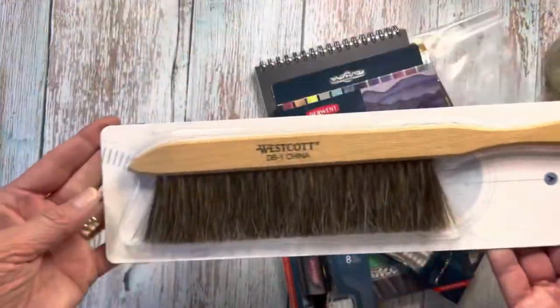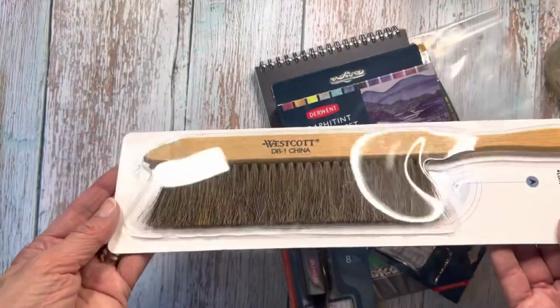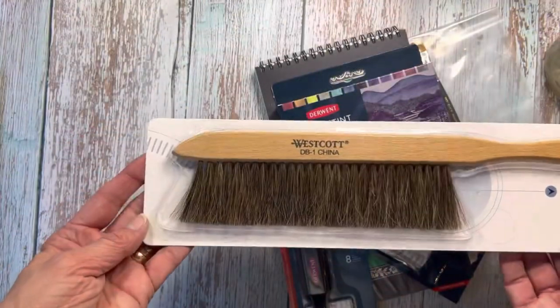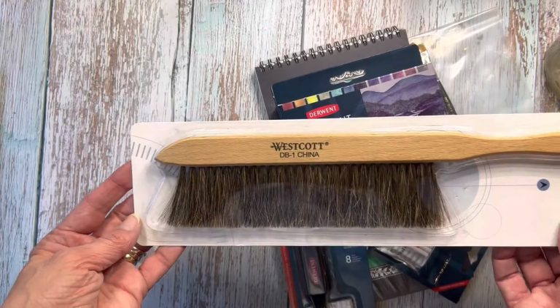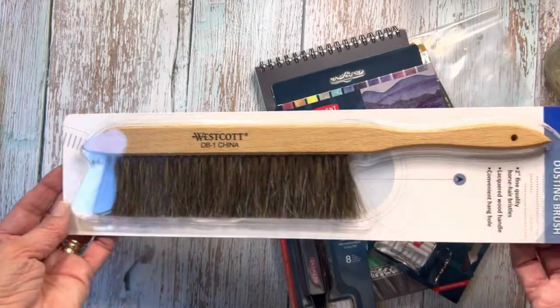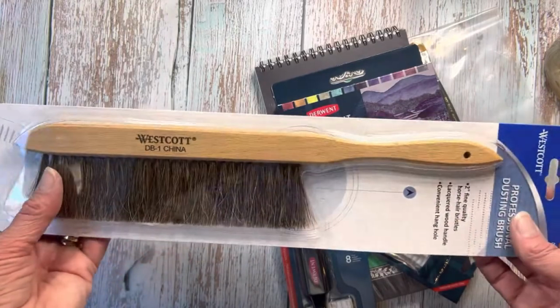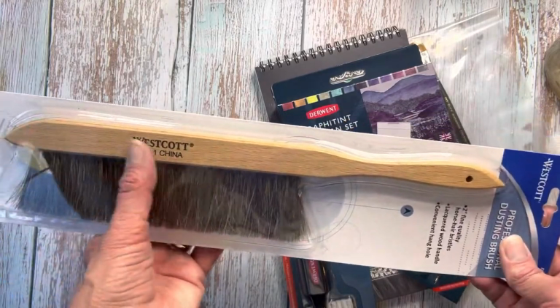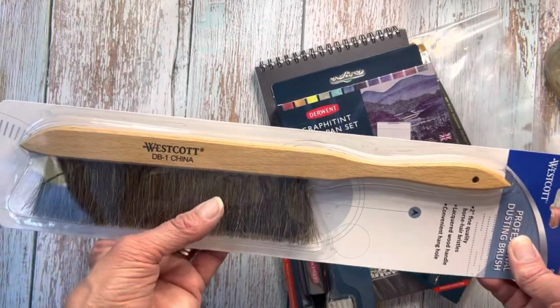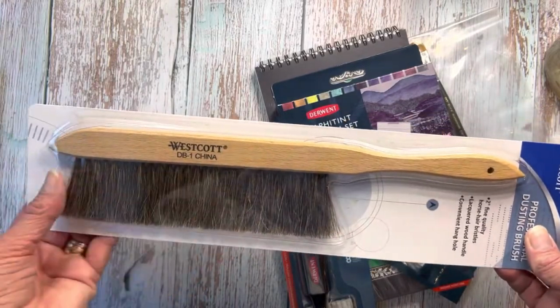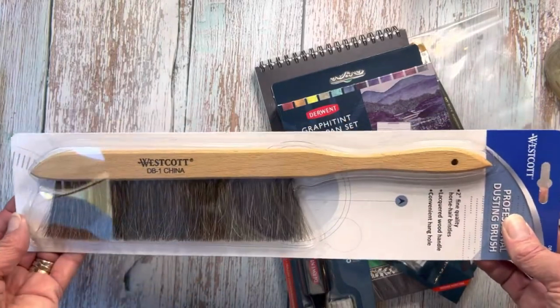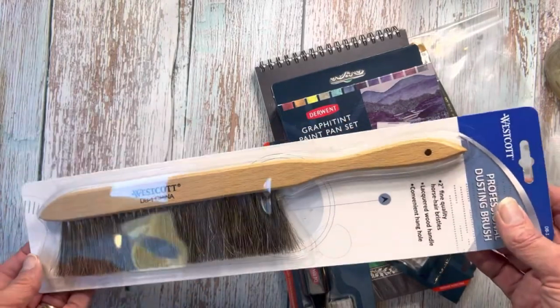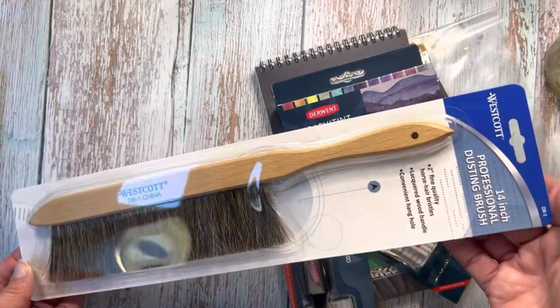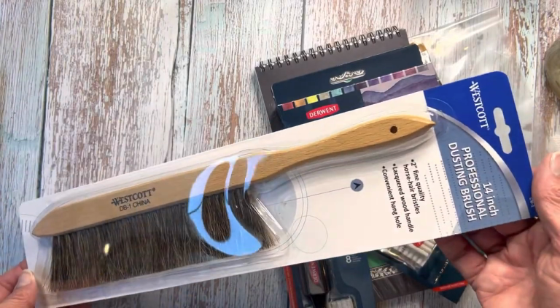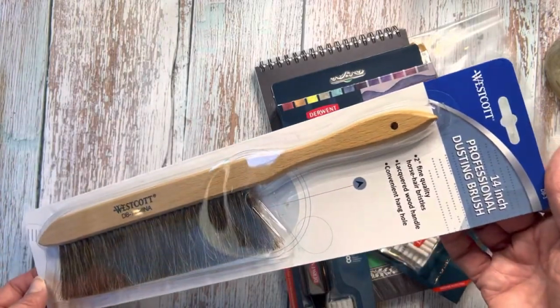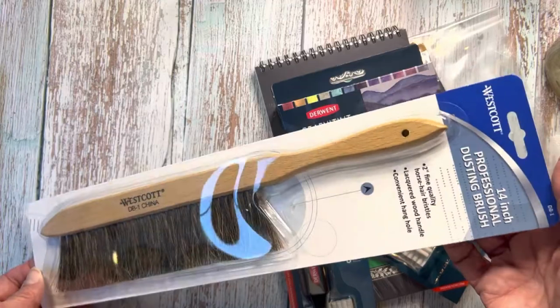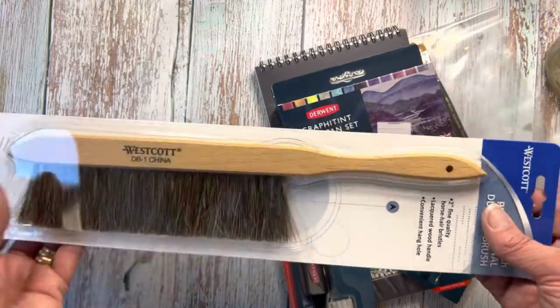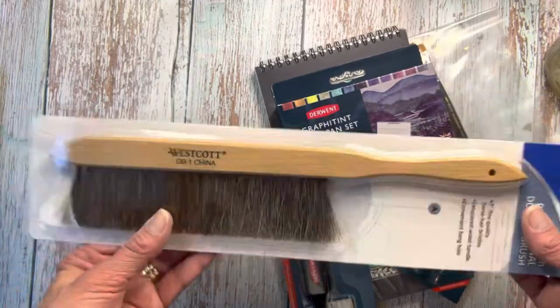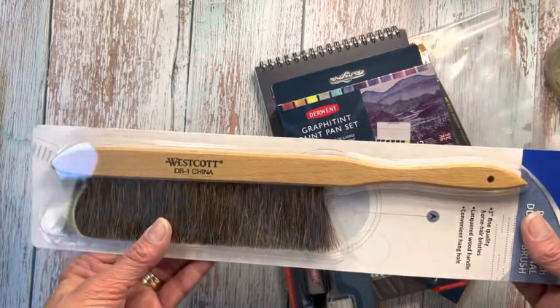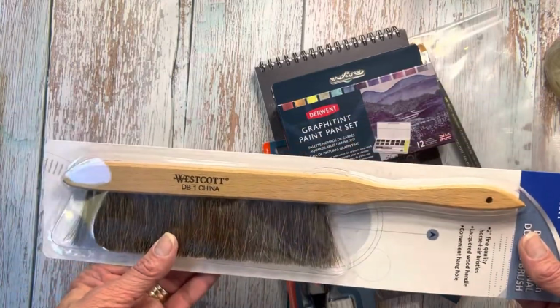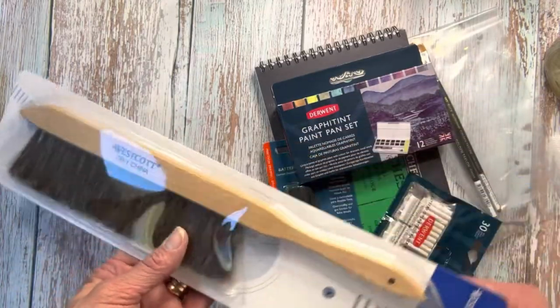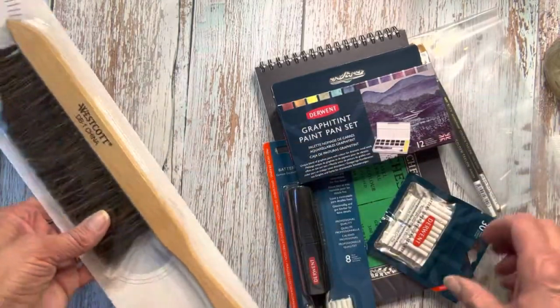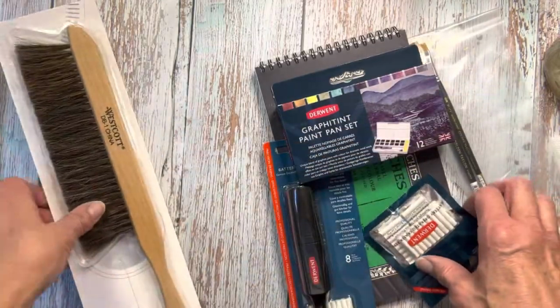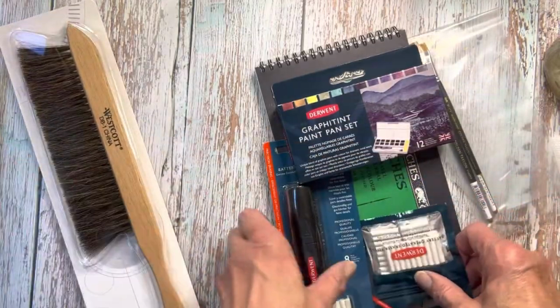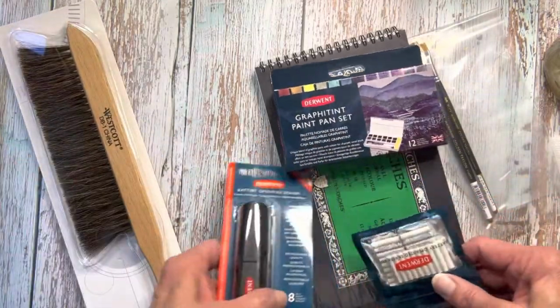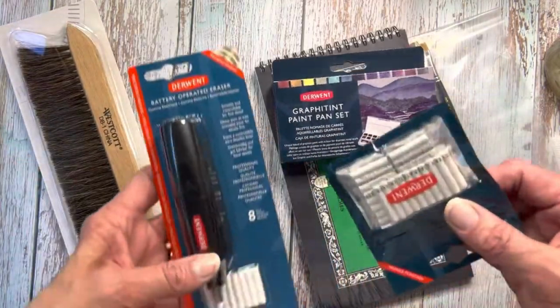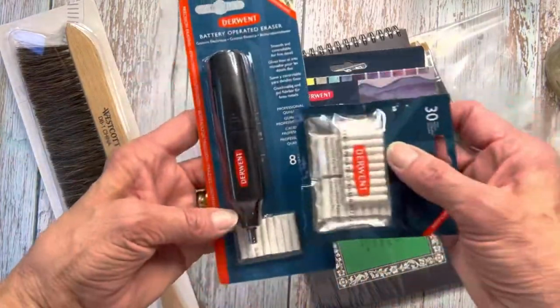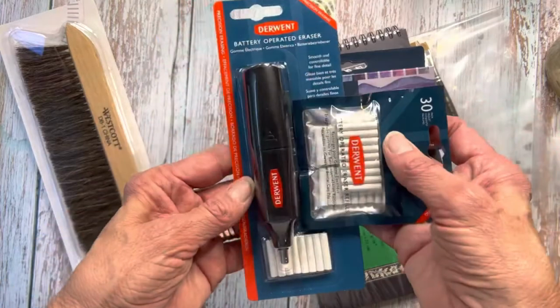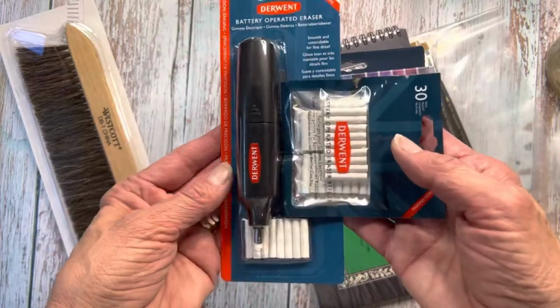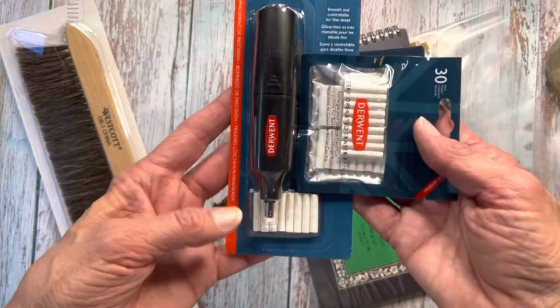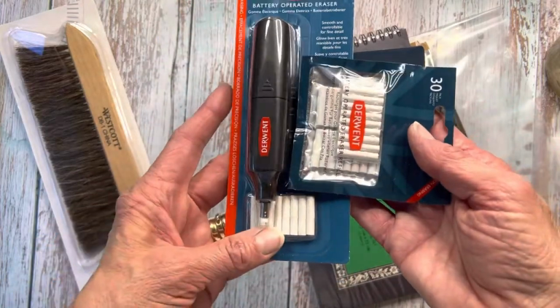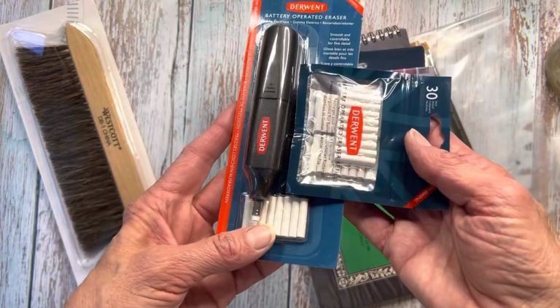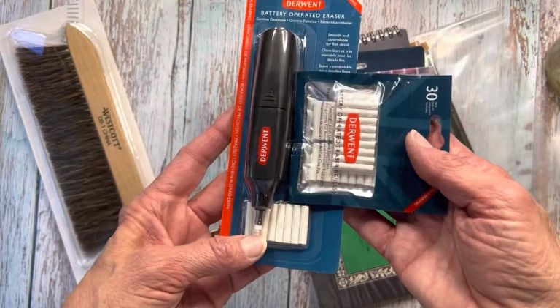I got the Westcott Wooden Dust Brush. My one that I purchased years ago, I've misplaced it — I don't know where it is — and I need these things, I love them. They're great. Westcott's a really good company; I love their rulers too.